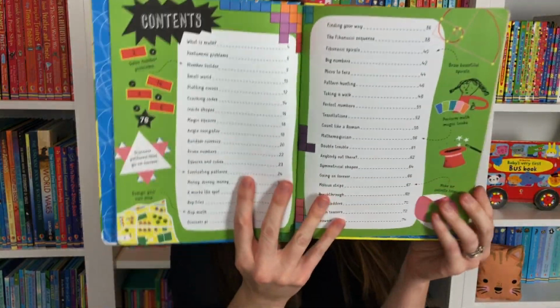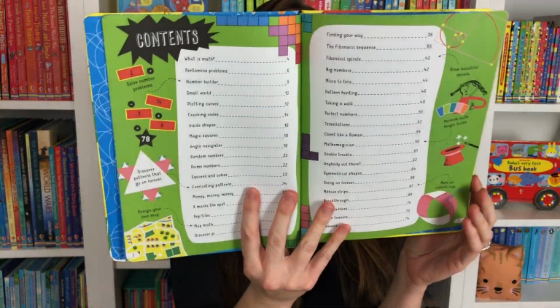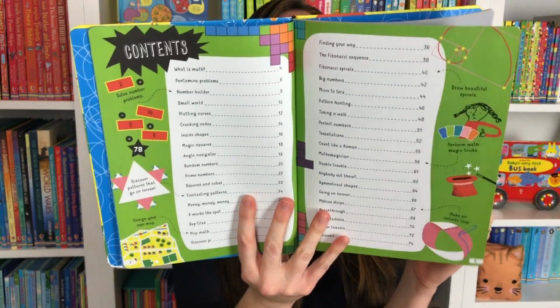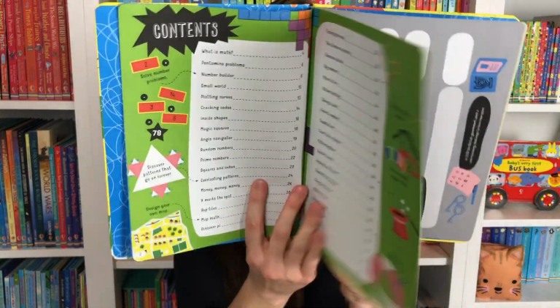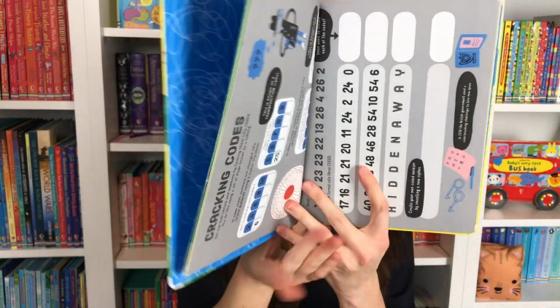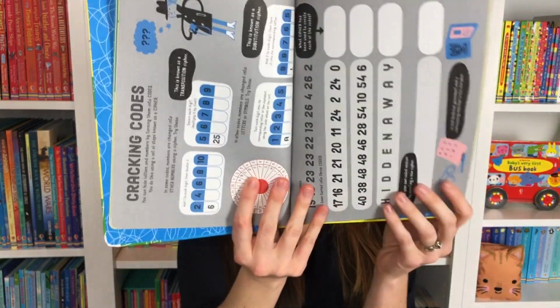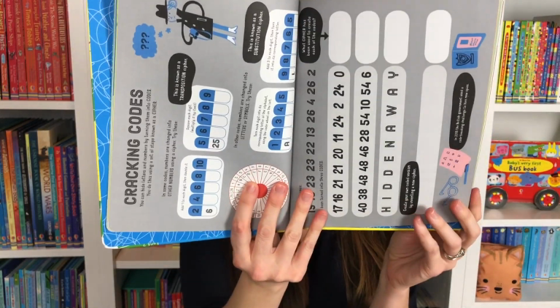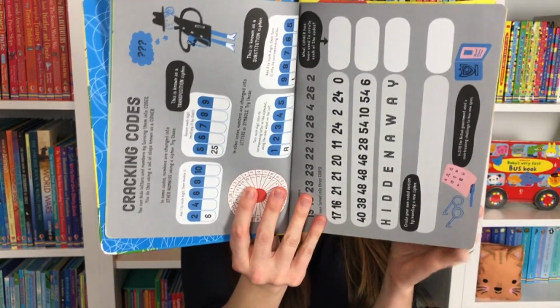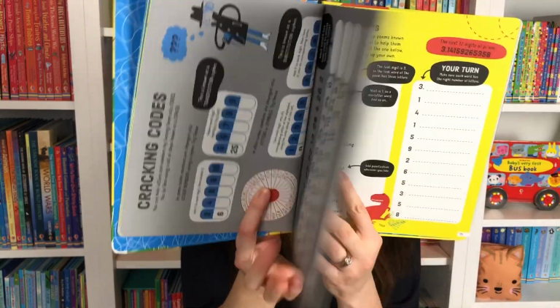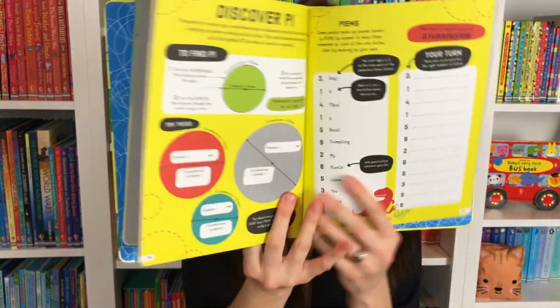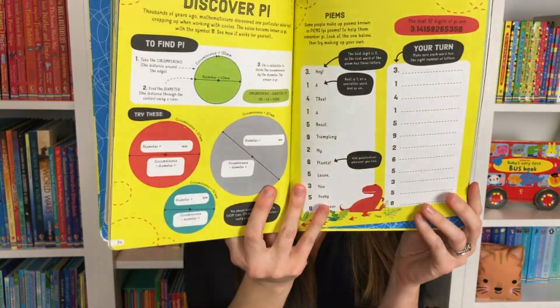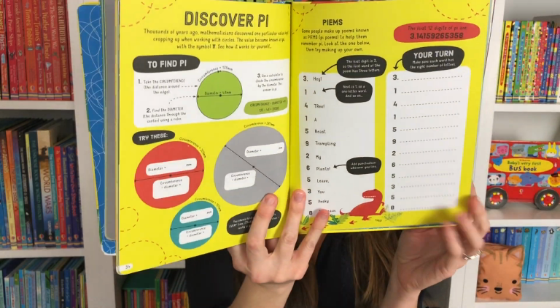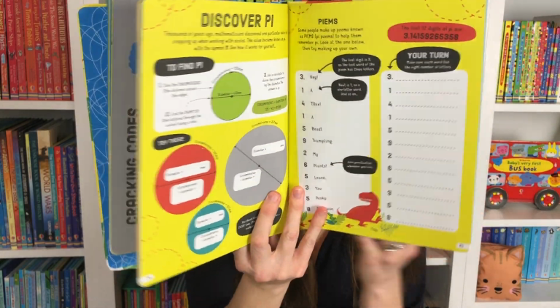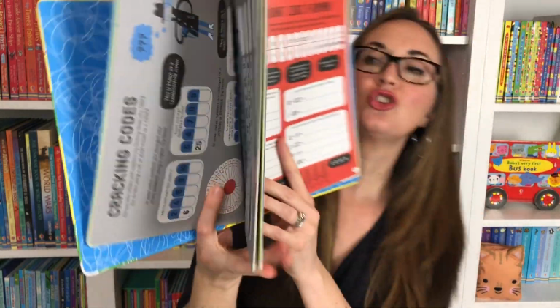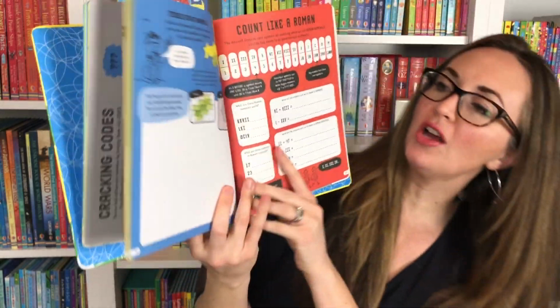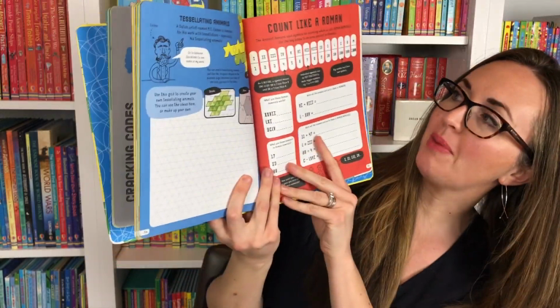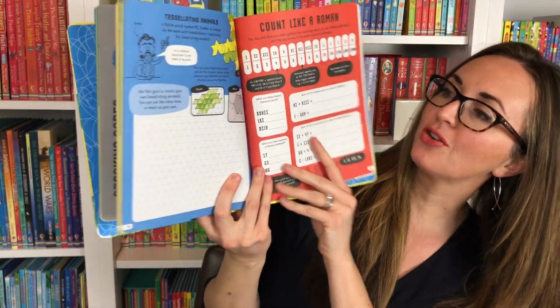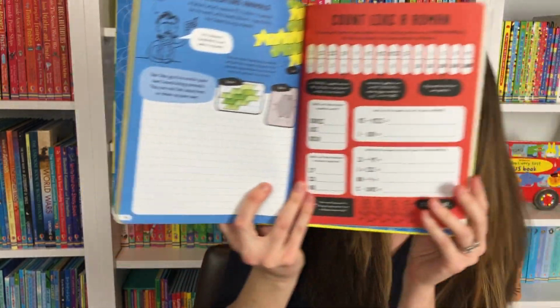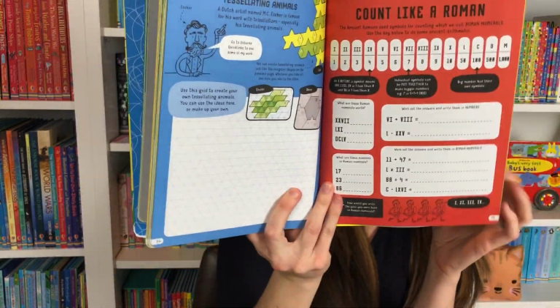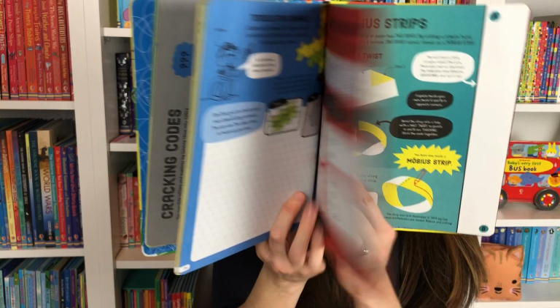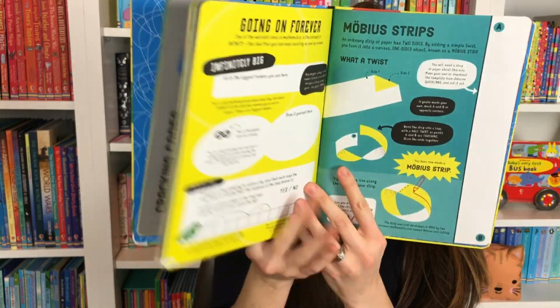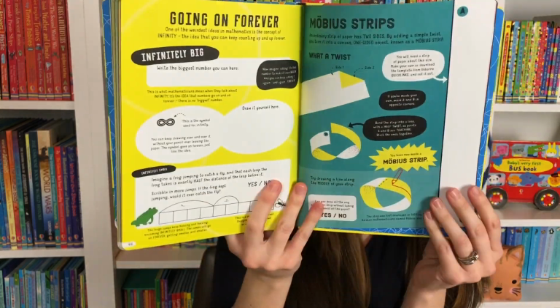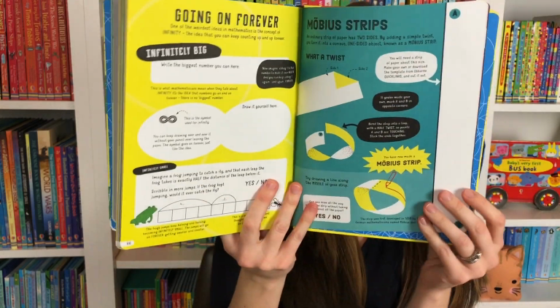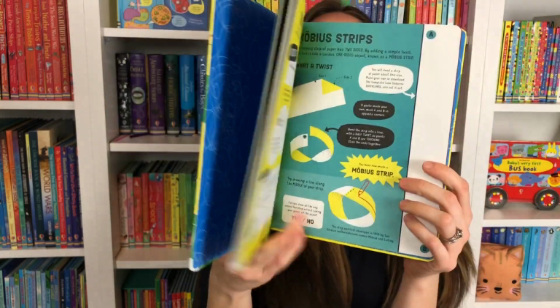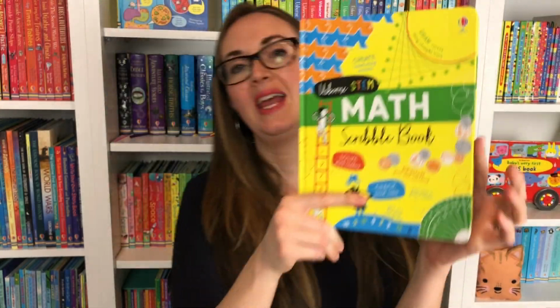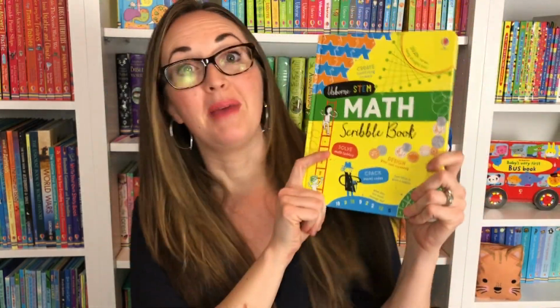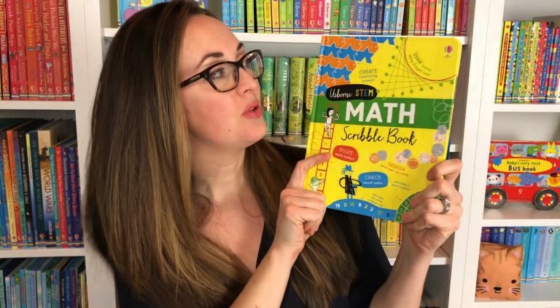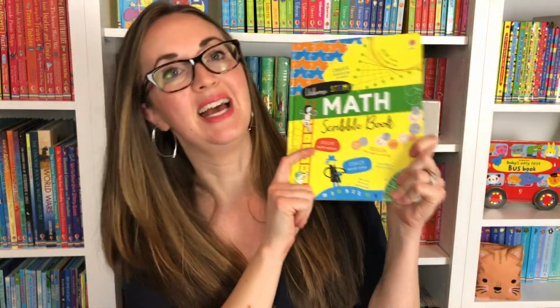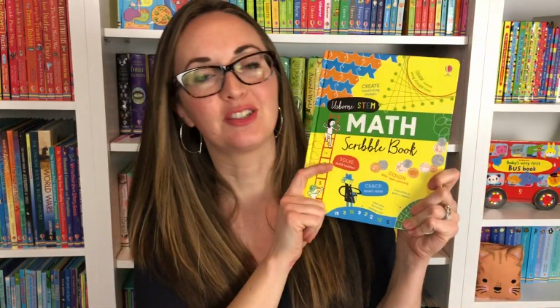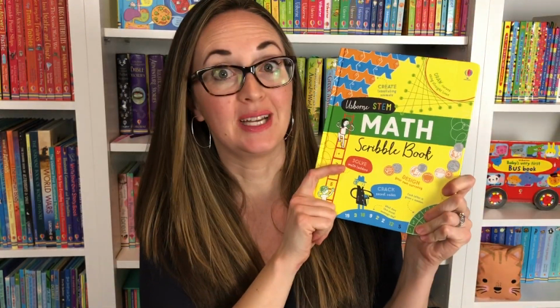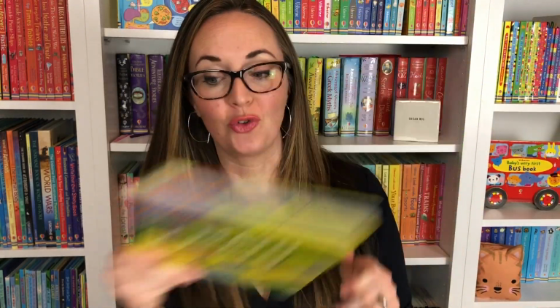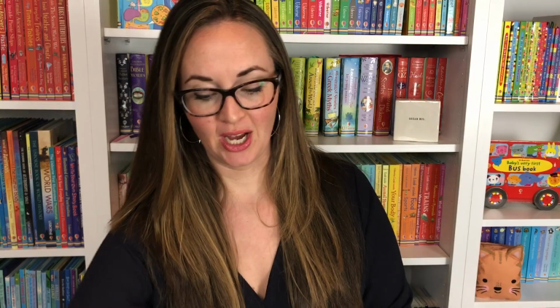For the Math one, they're going to think like a mathematician, solve and crack codes, draw different patterns. It's just a wonderful book to explore — invent magic tricks and explore STEM for your child.